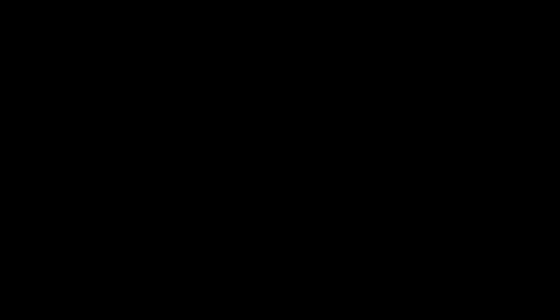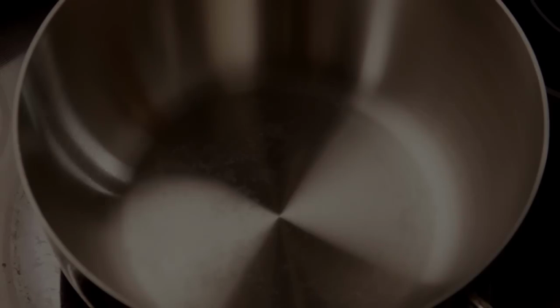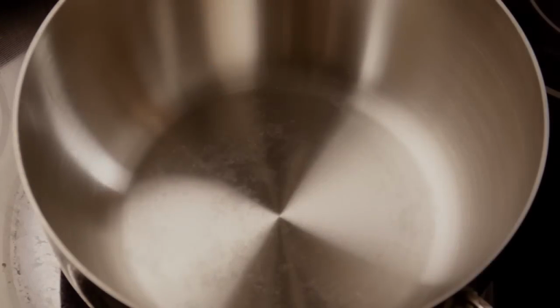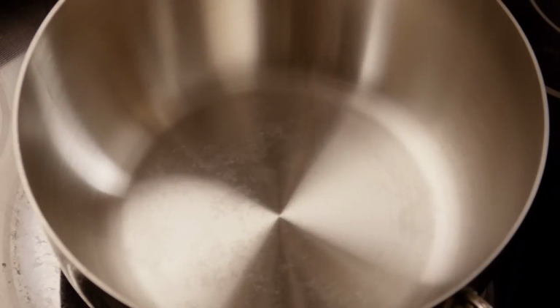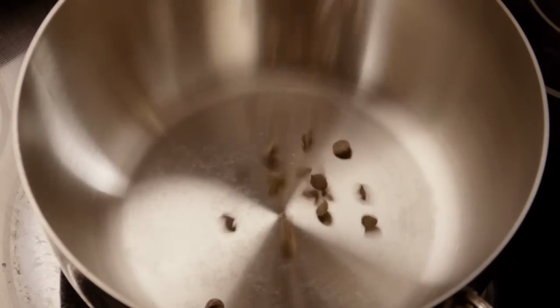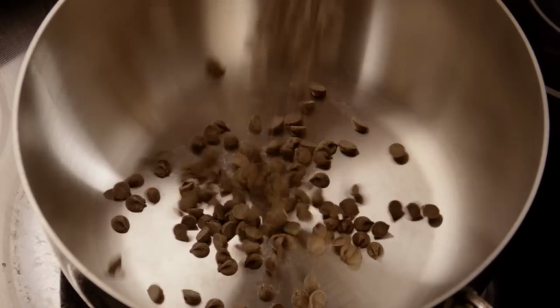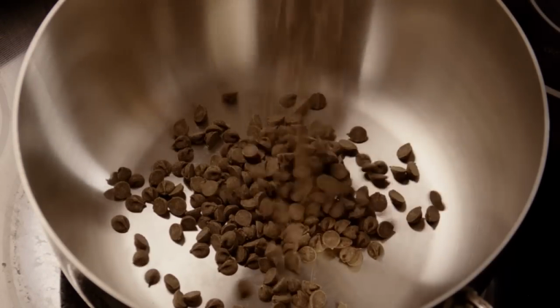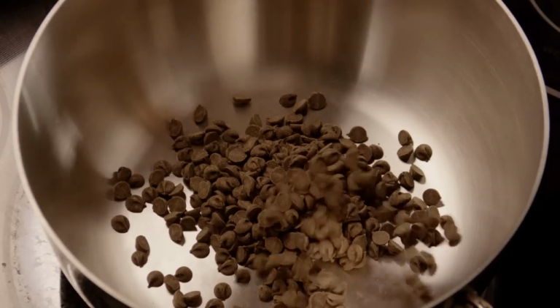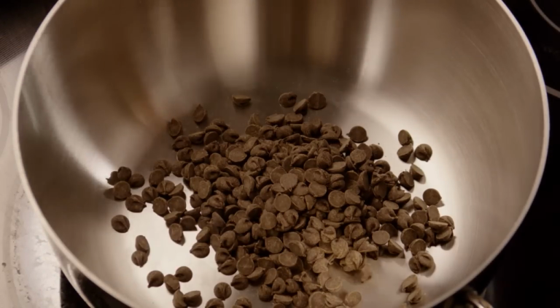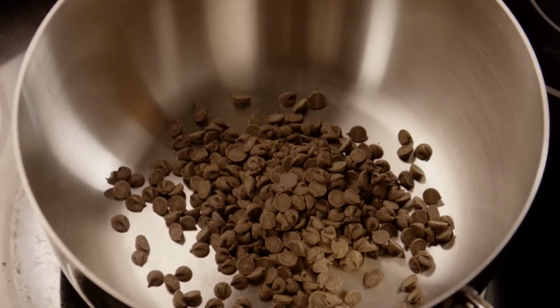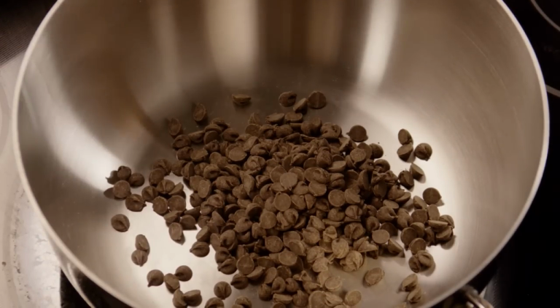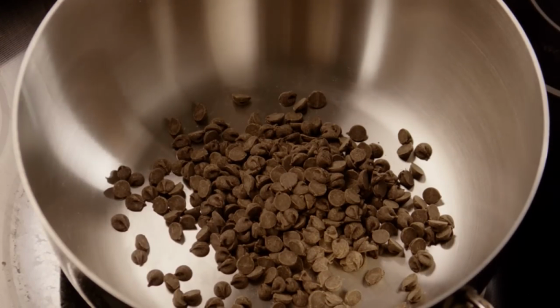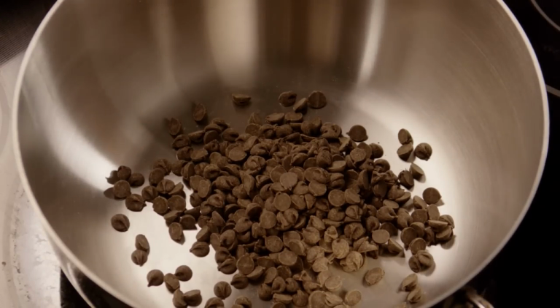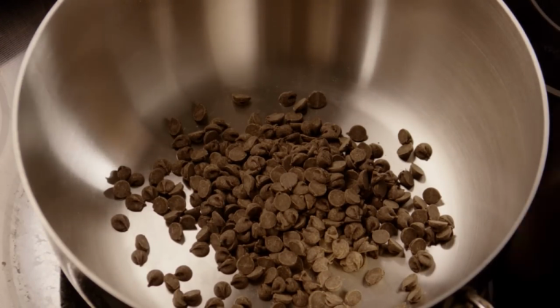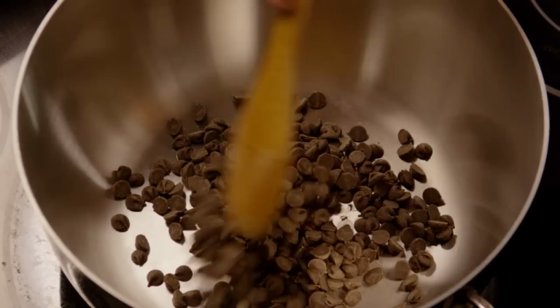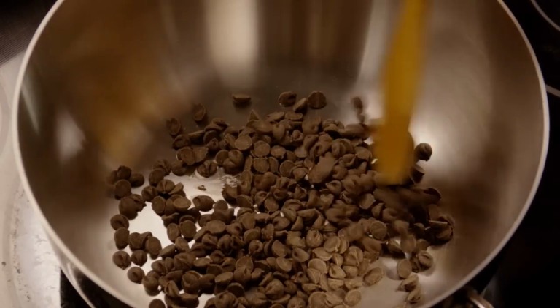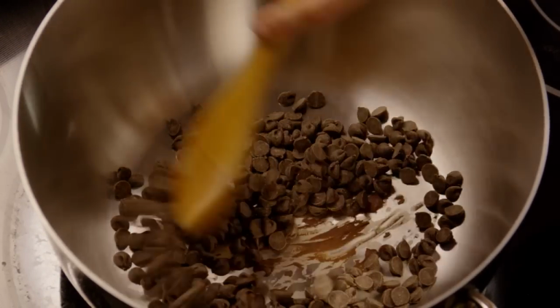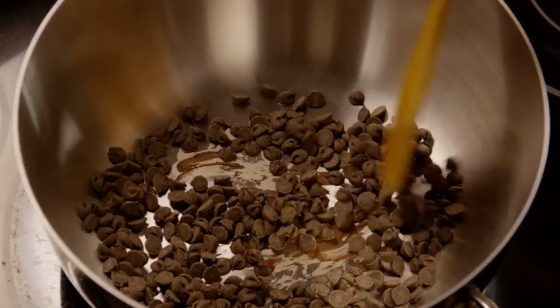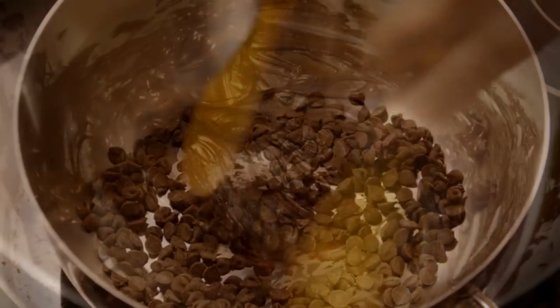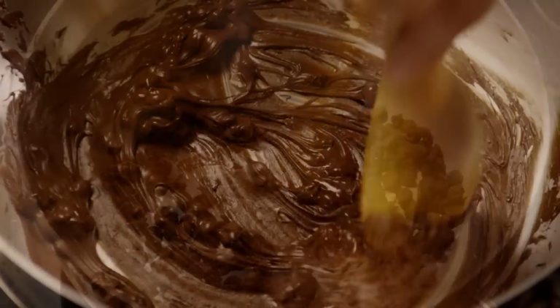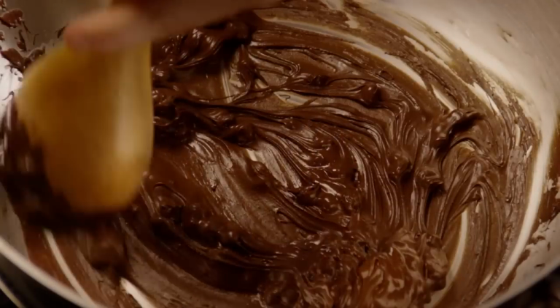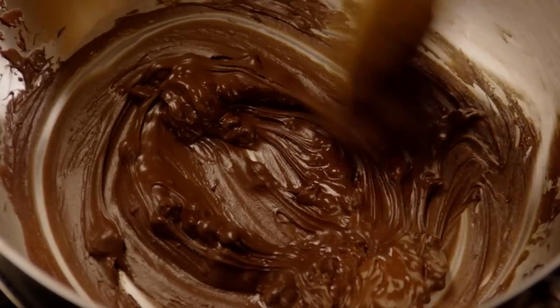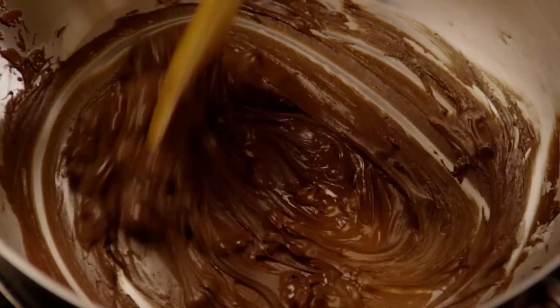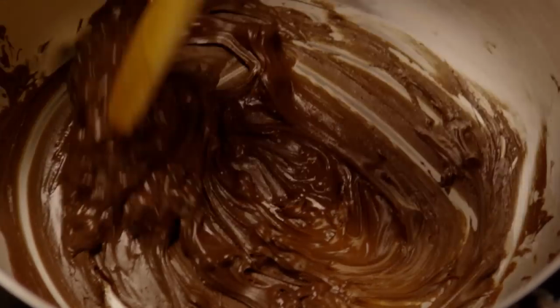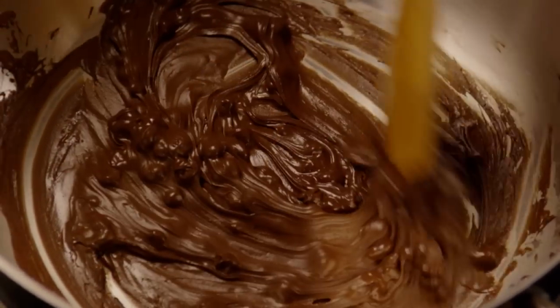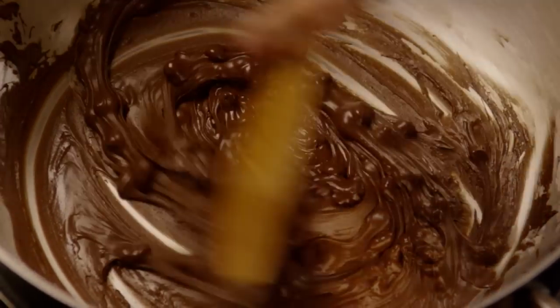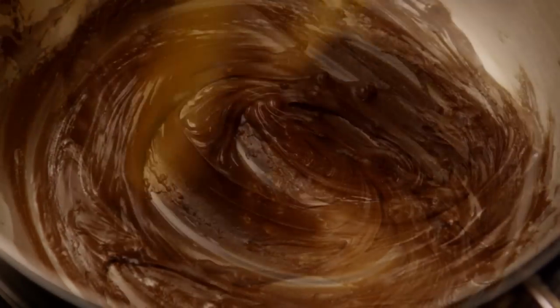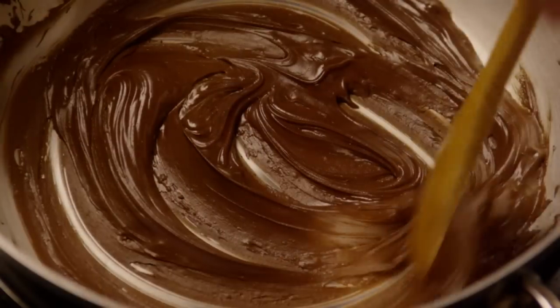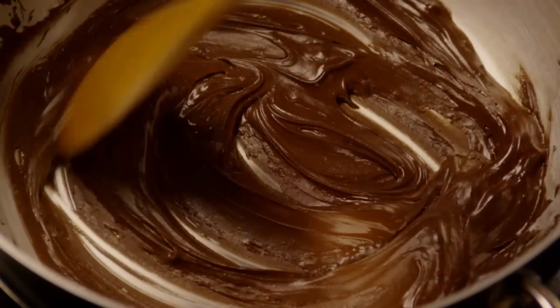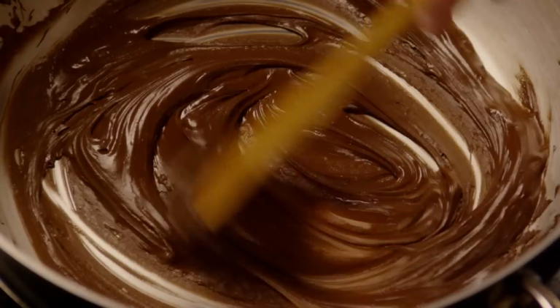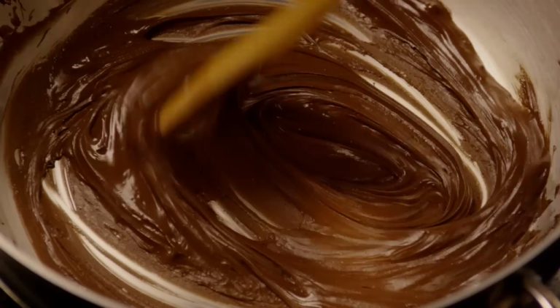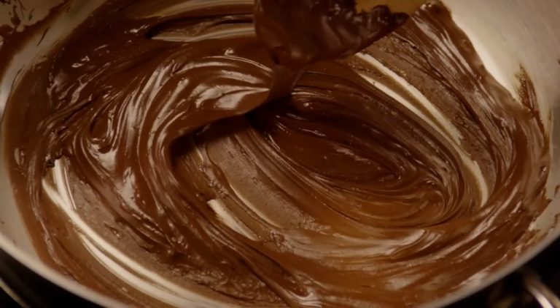Begin by heating one cup of semi-sweet chocolate chips in a large saucepan over low heat until the chocolate melts. Stir it often to prevent any burning. Keep in mind that the pan needs to be big enough to hold nine cups of cereal.